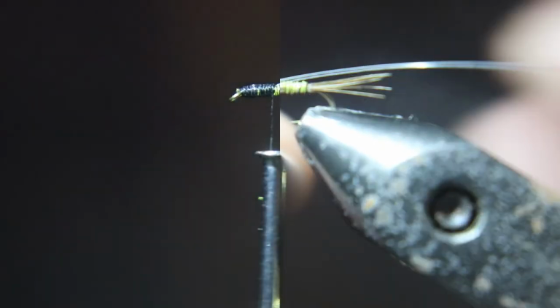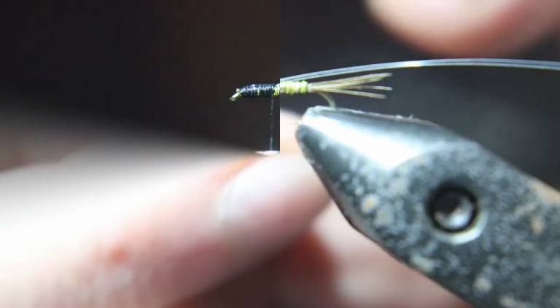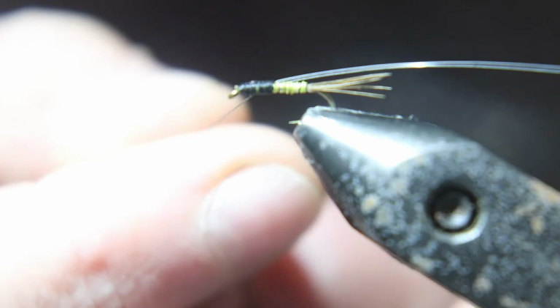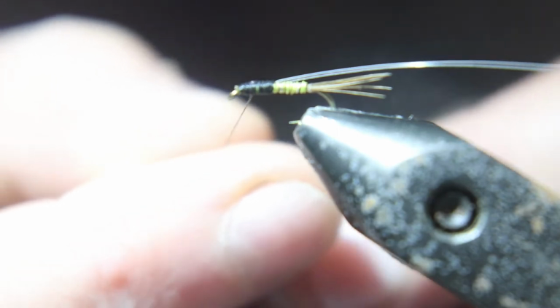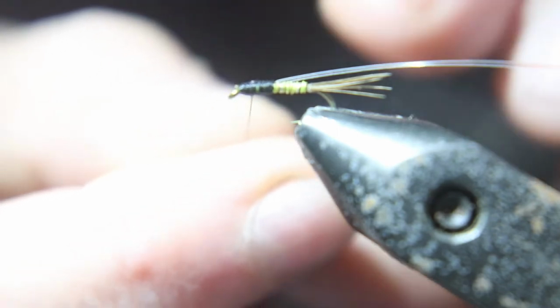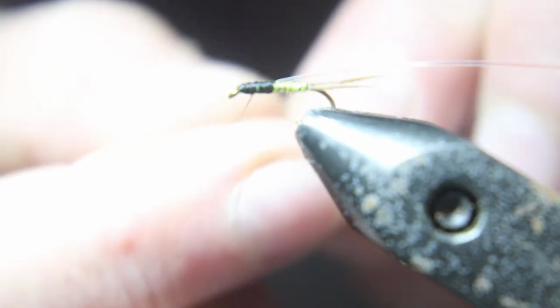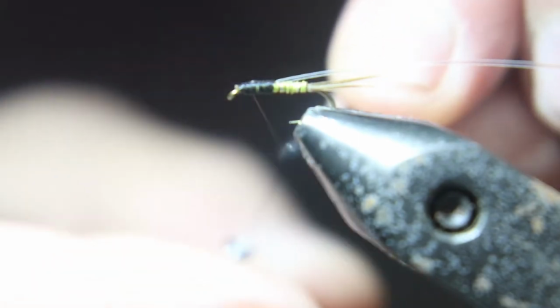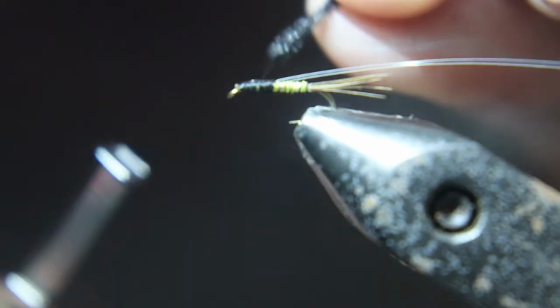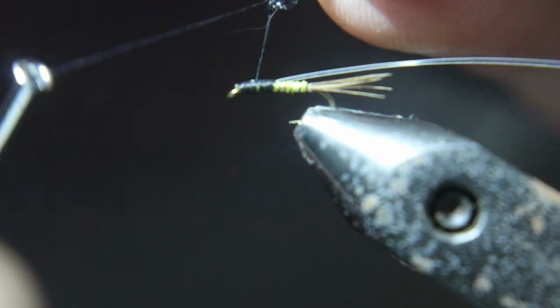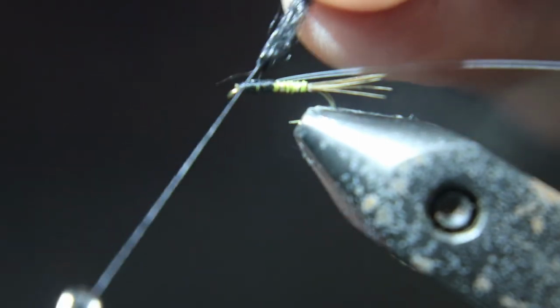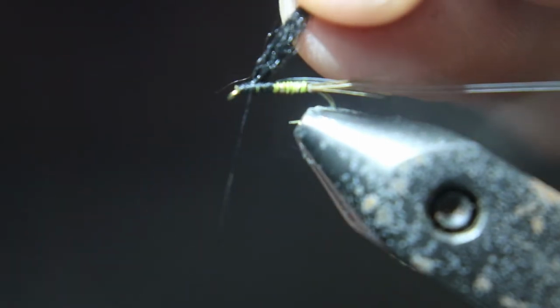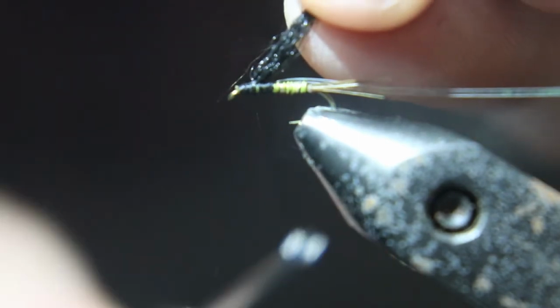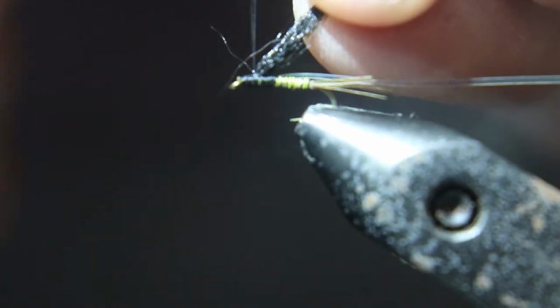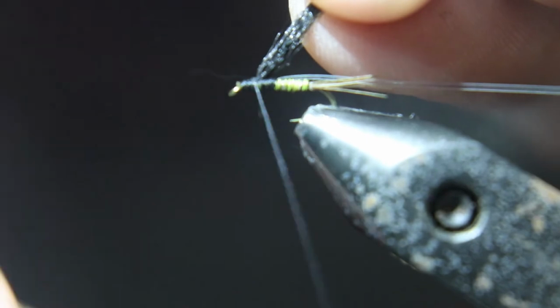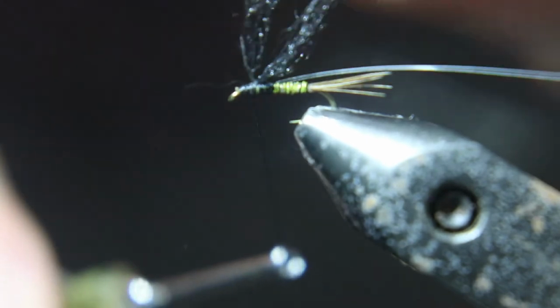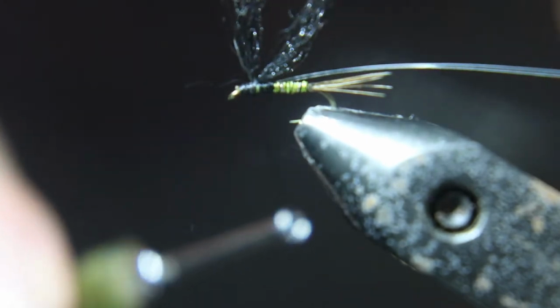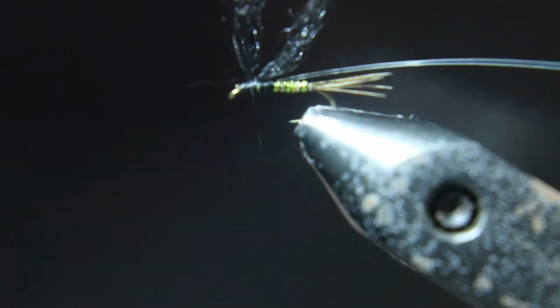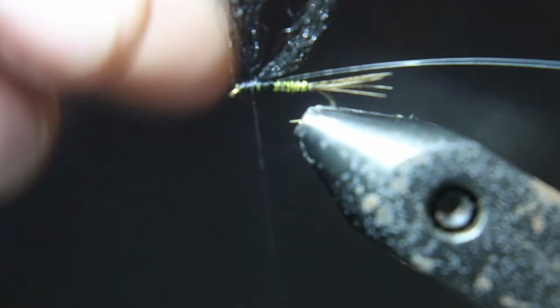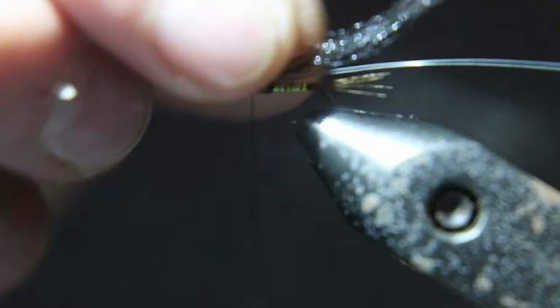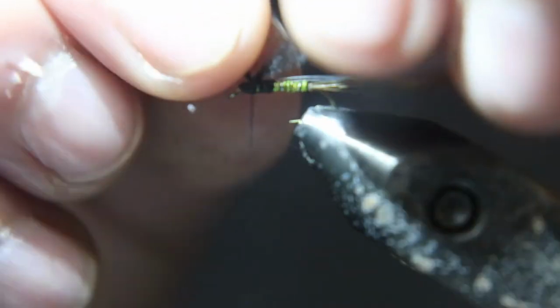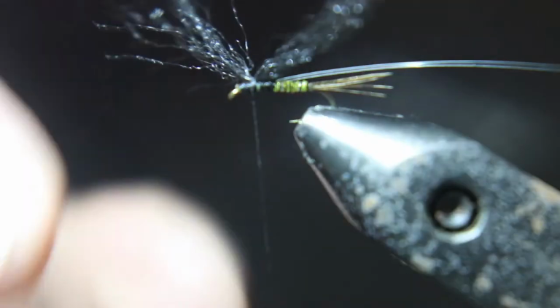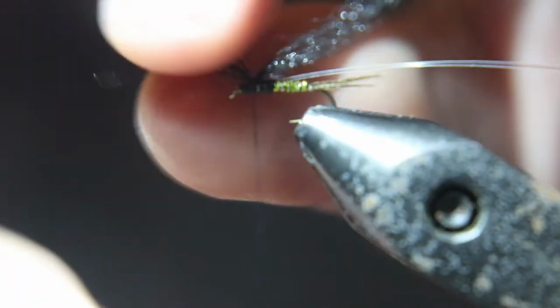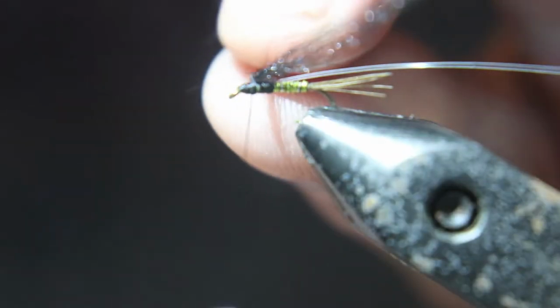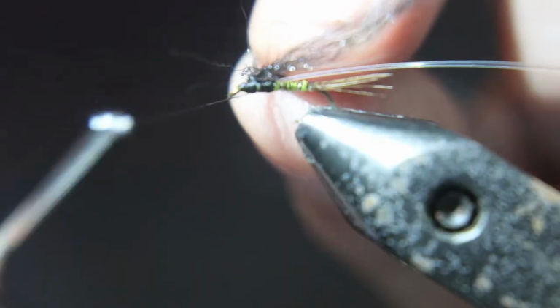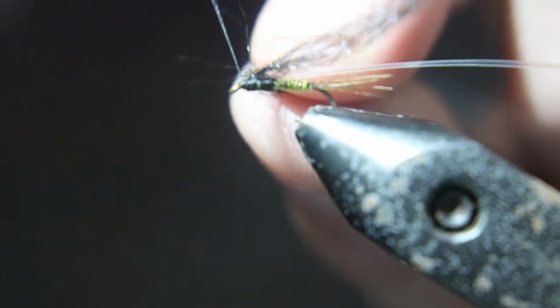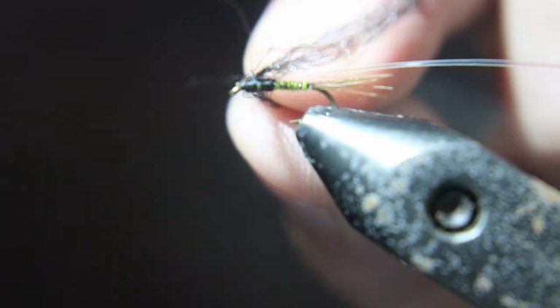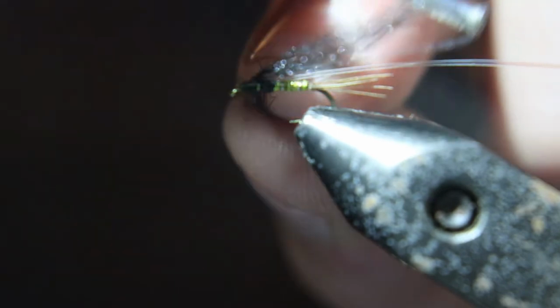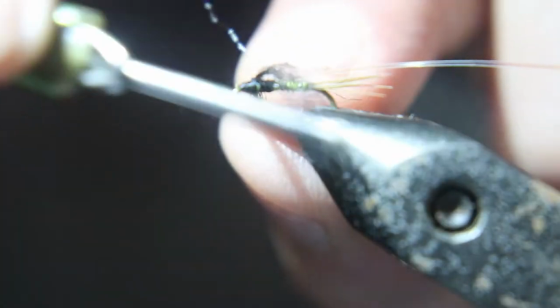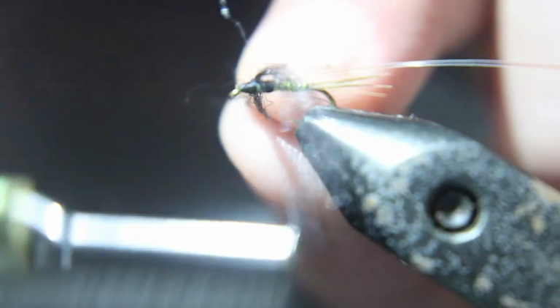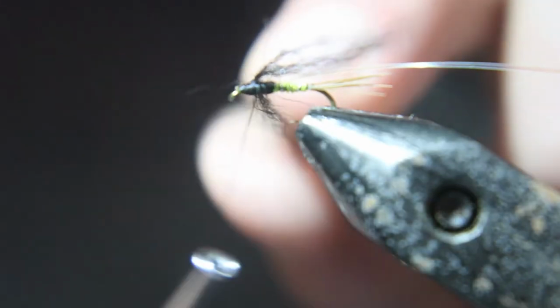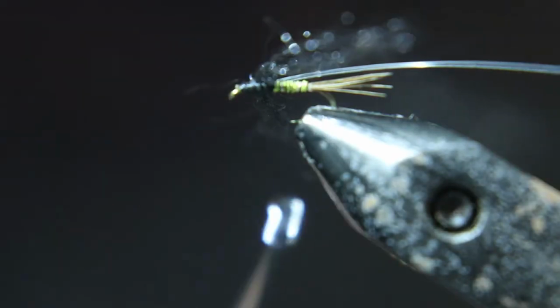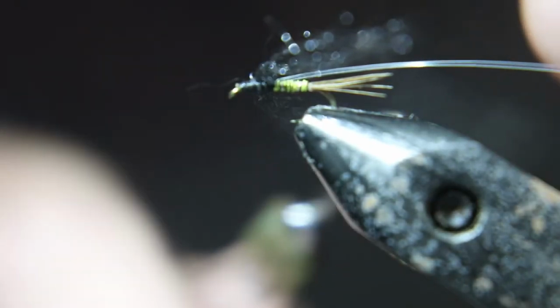Now we're going to take some of that floaty yarn, or poly yarn, and use that for legs — just a very few. Don't add too many legs, too bulky. Now you're going to figure-eight this, like you're tying in spinner wings.